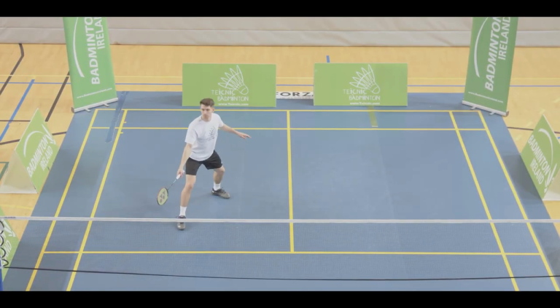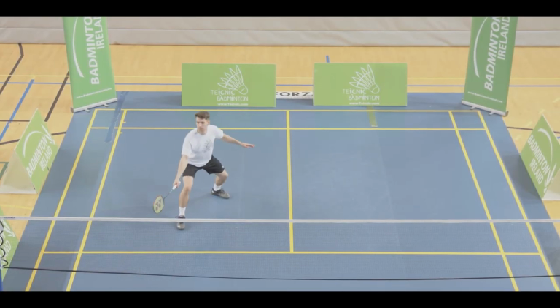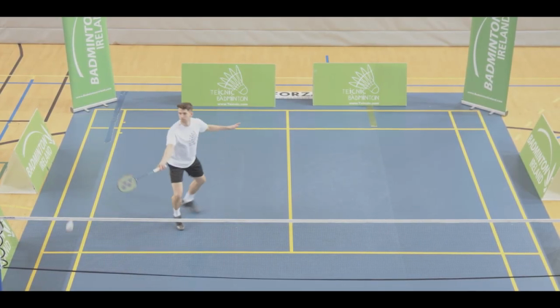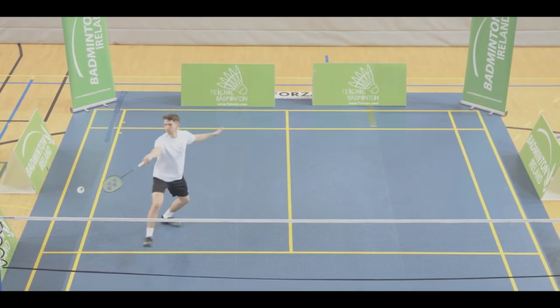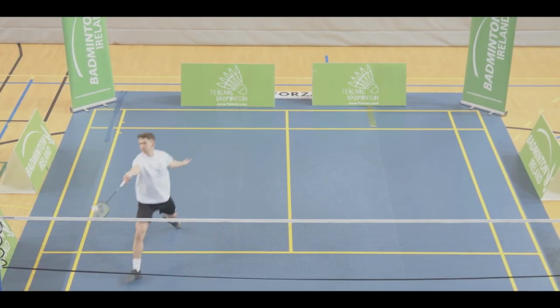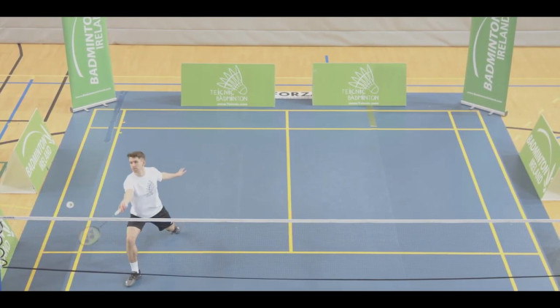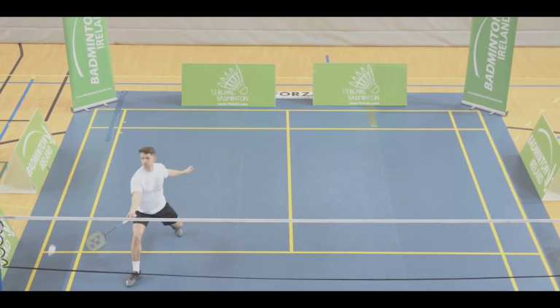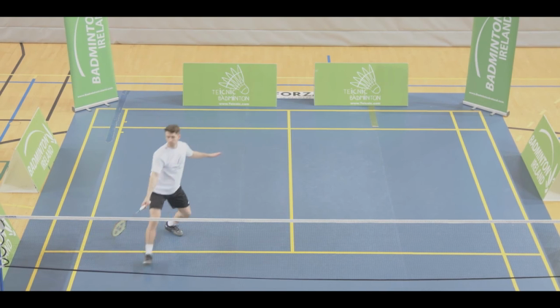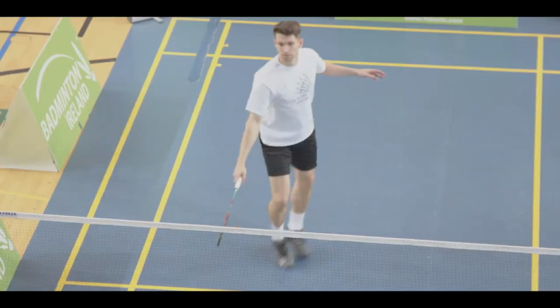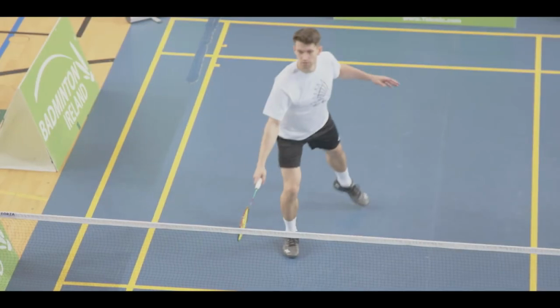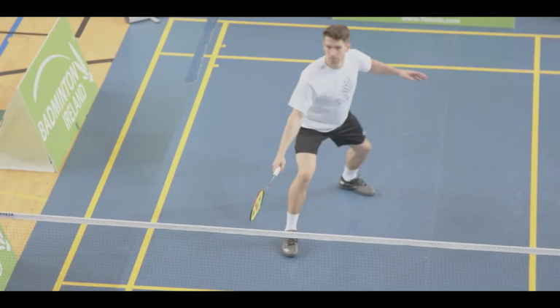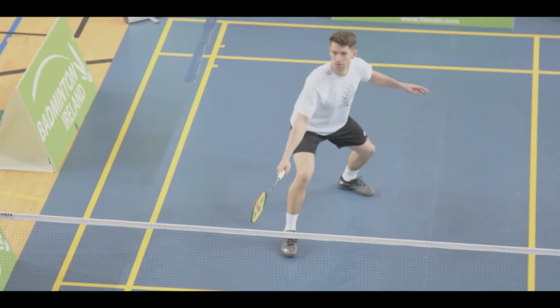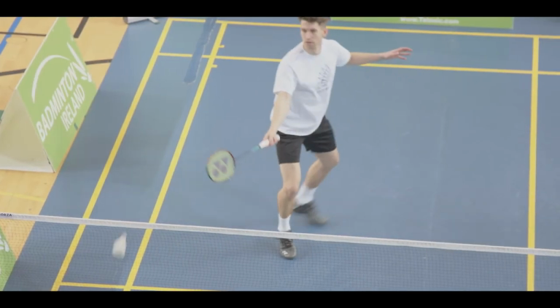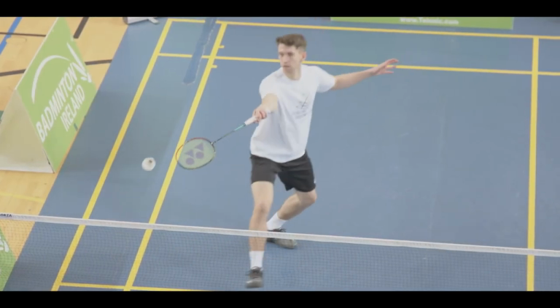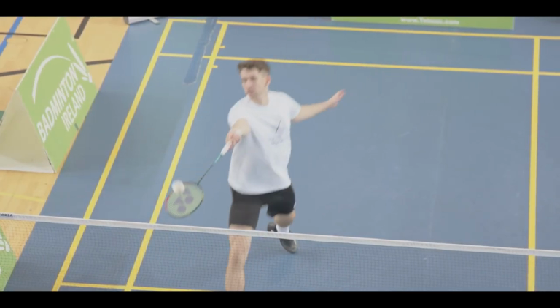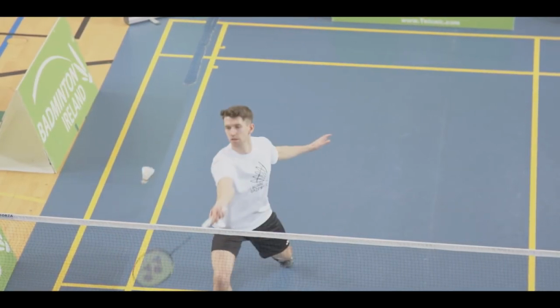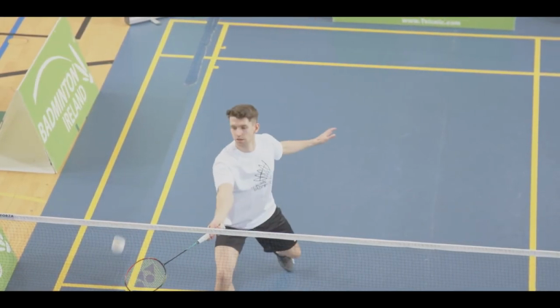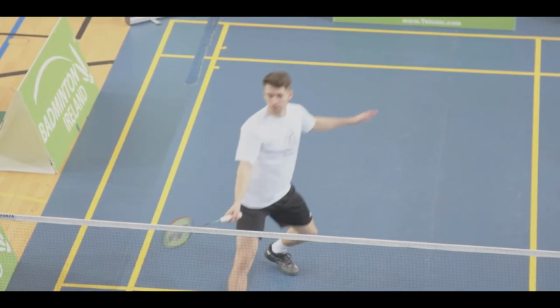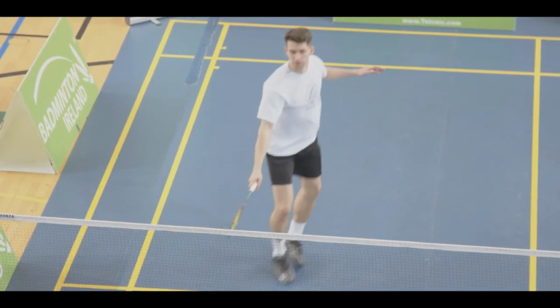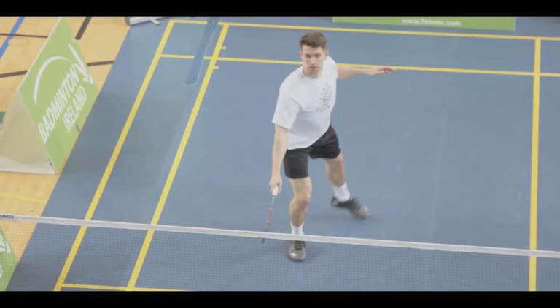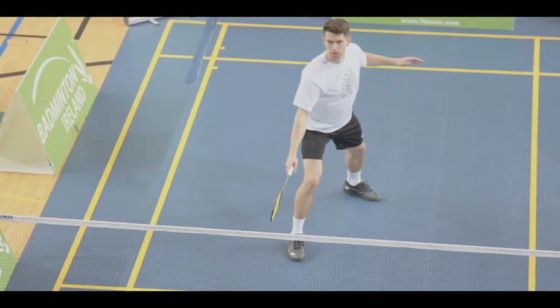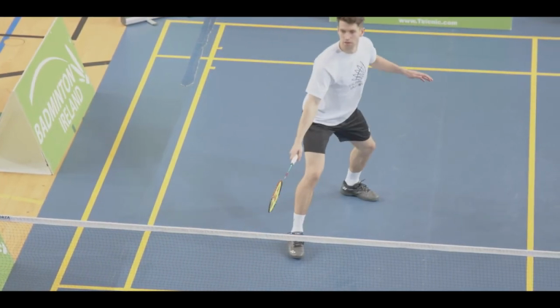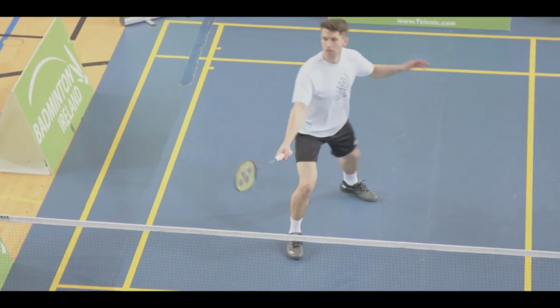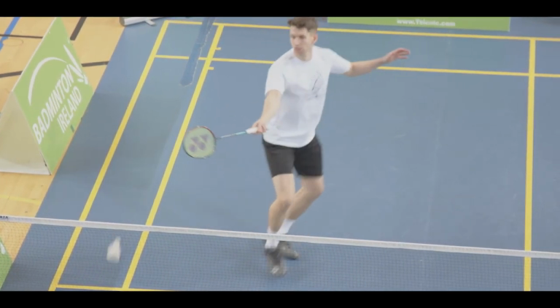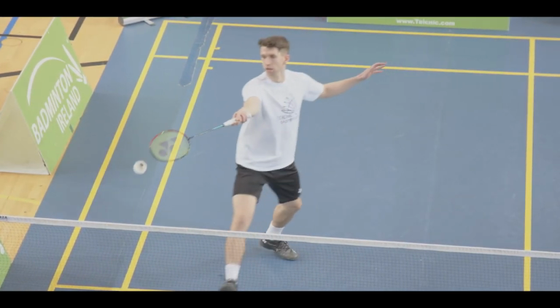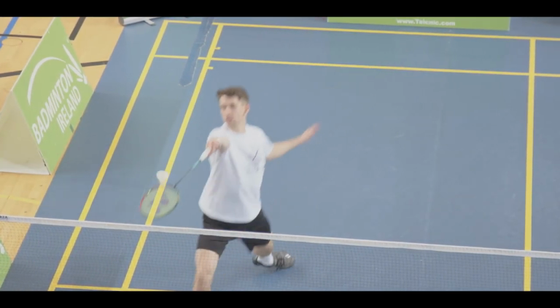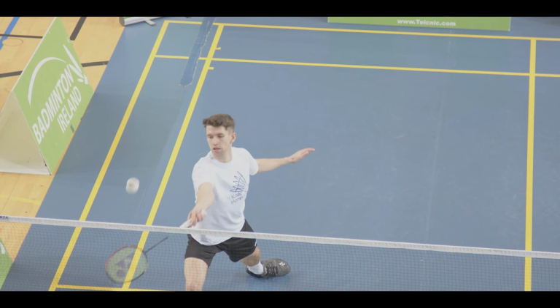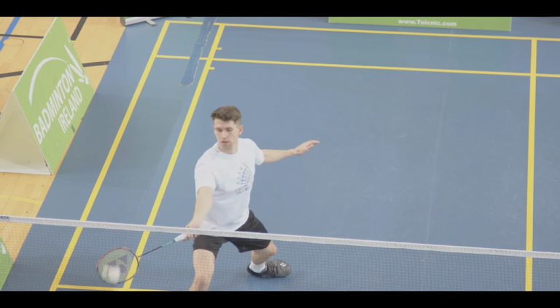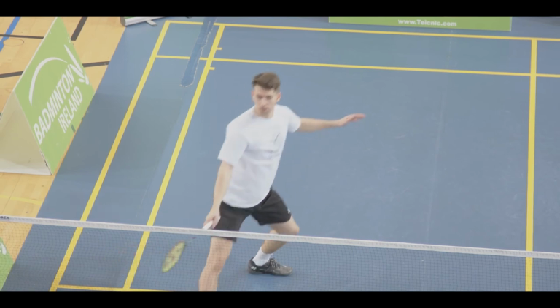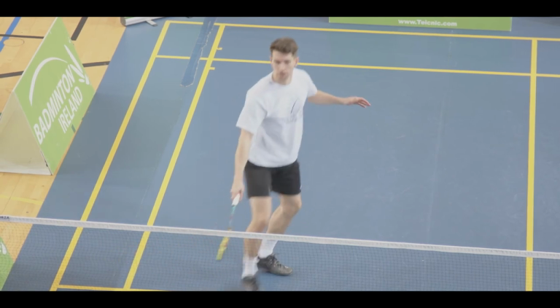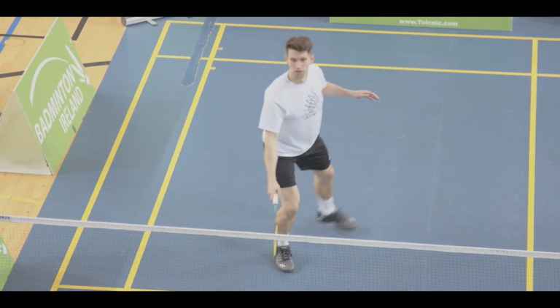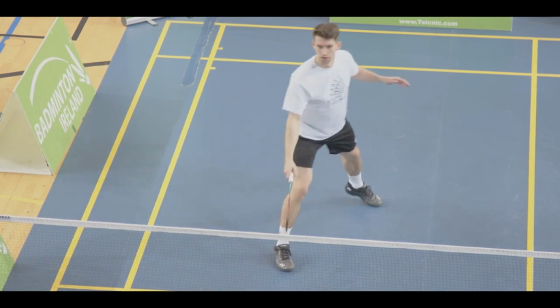The player takes a chasse movement, which is a sideways movement towards the shuttle. The player lands and hits in a strong lunge with wide arms and legs.